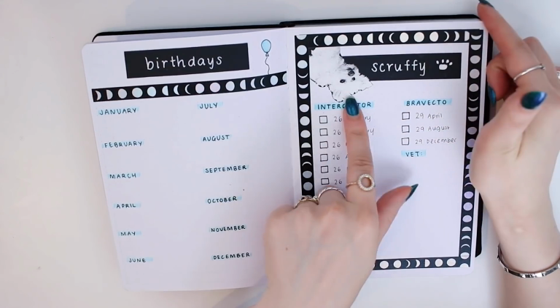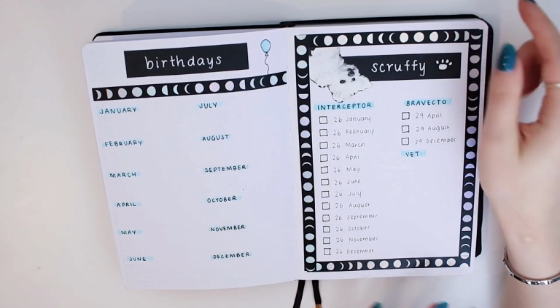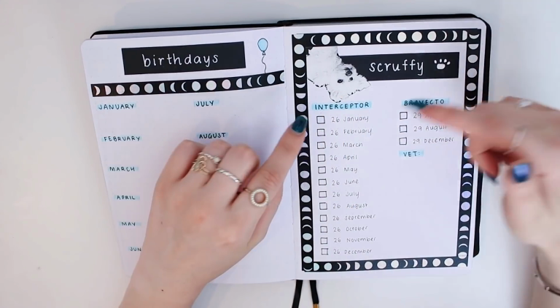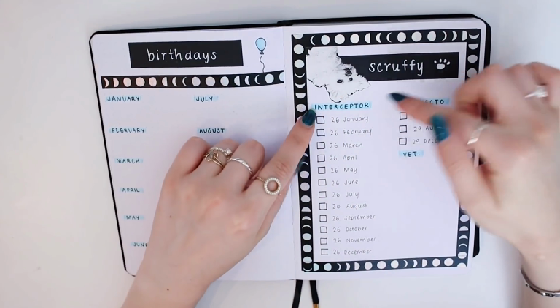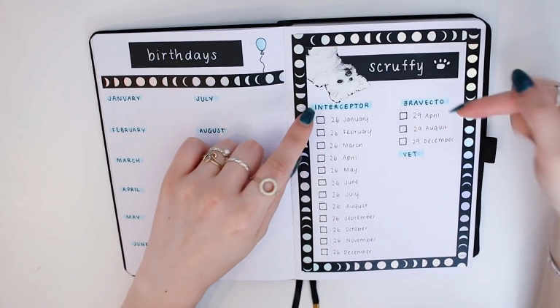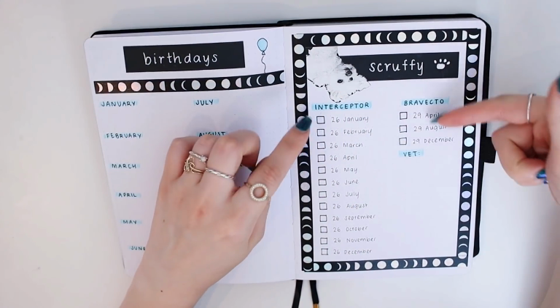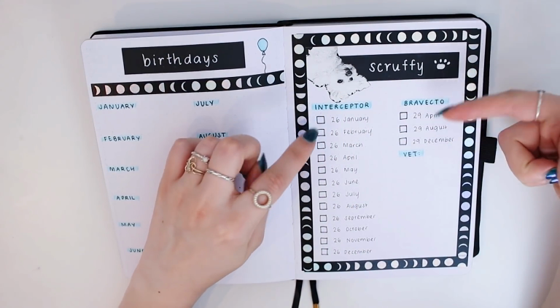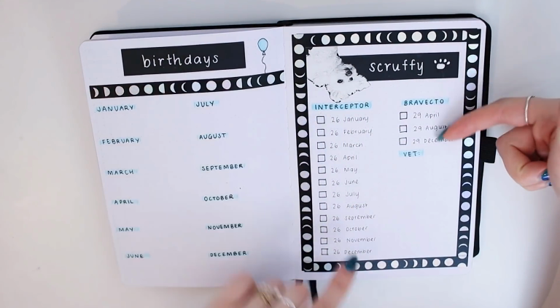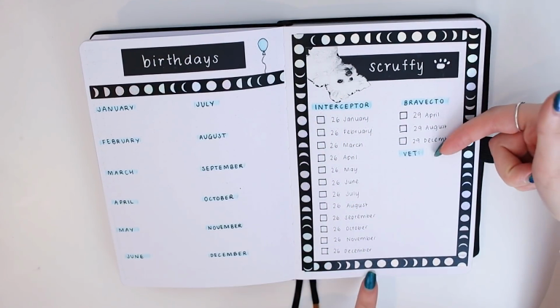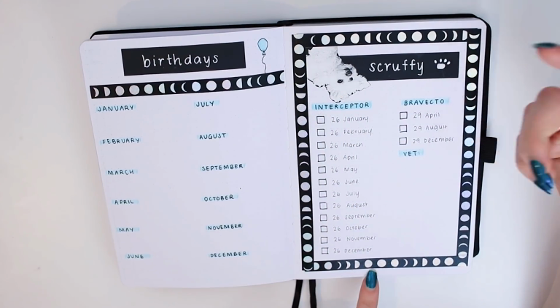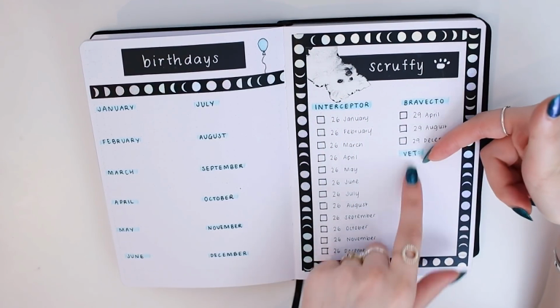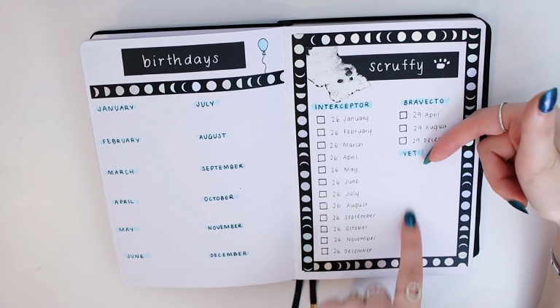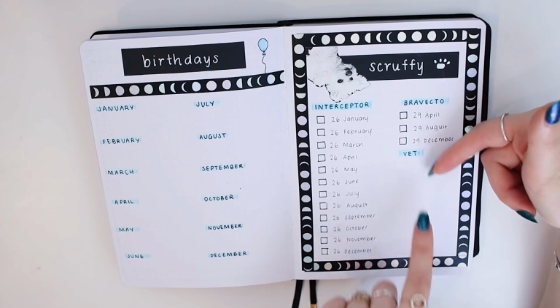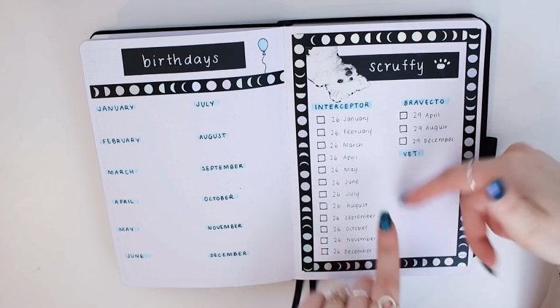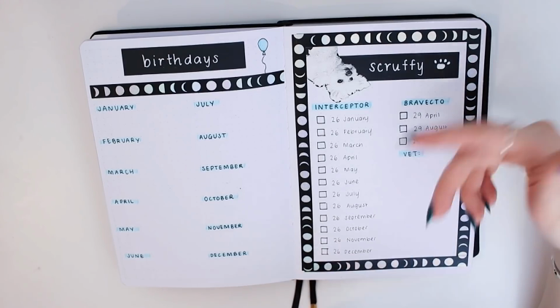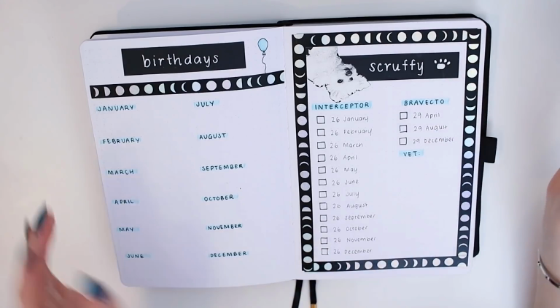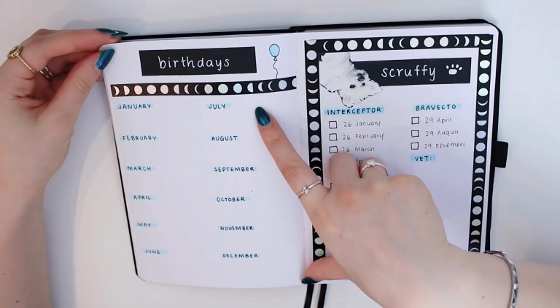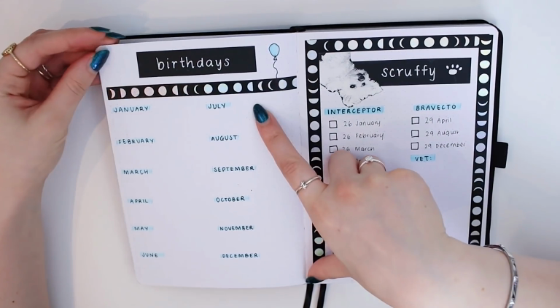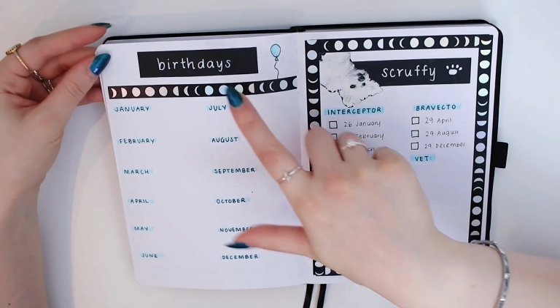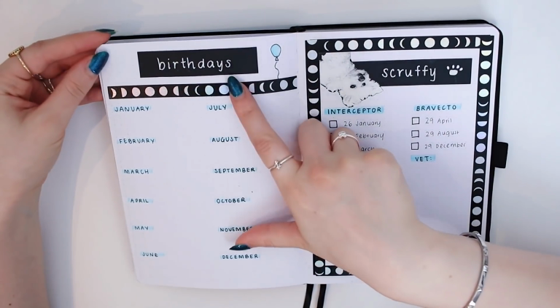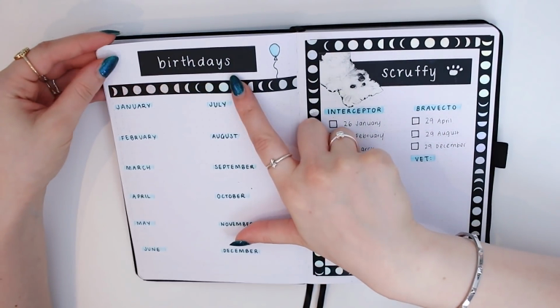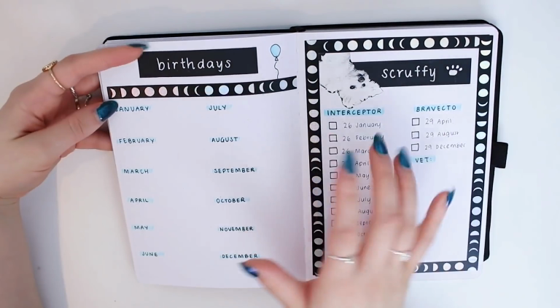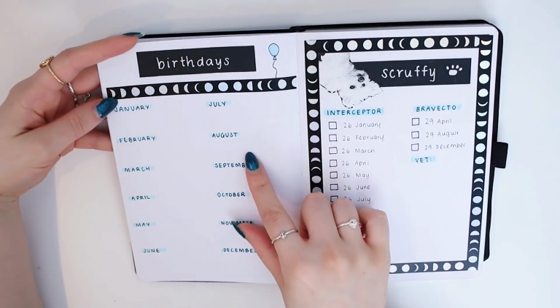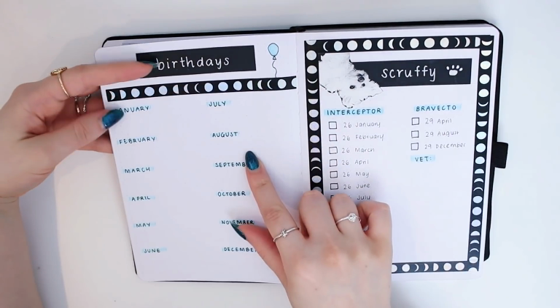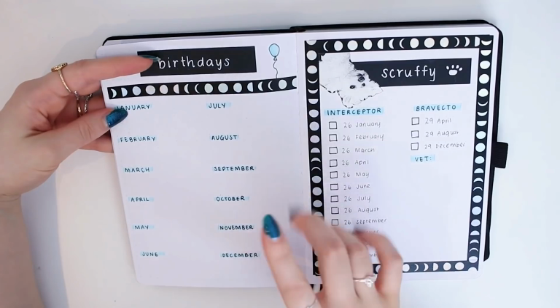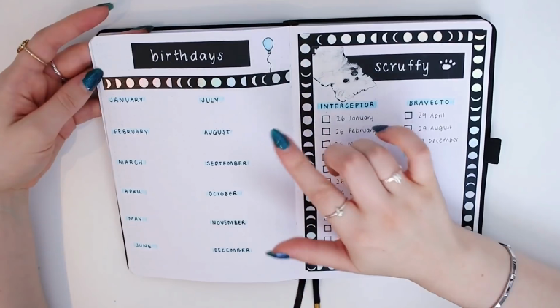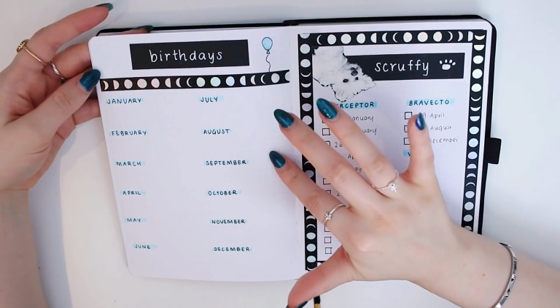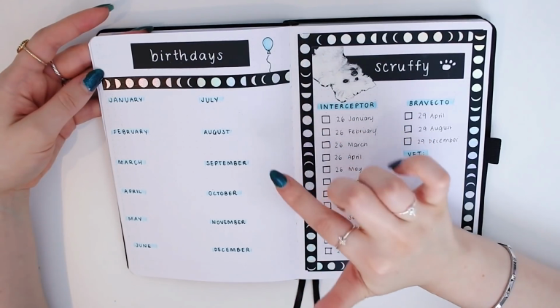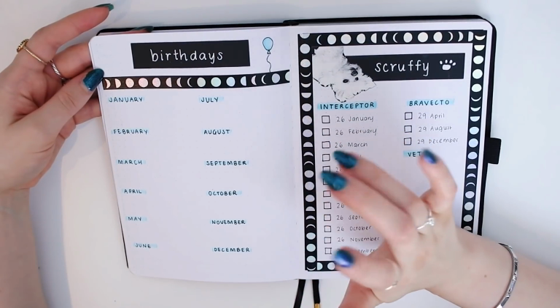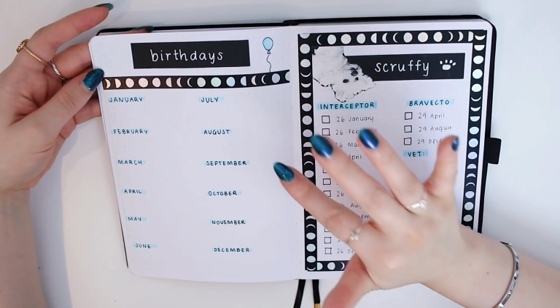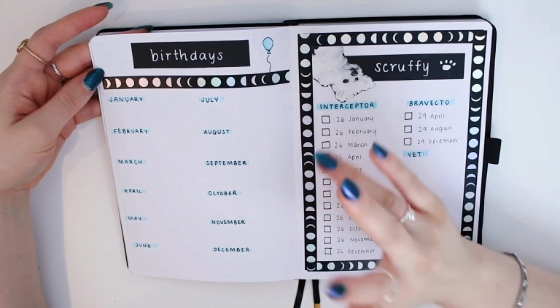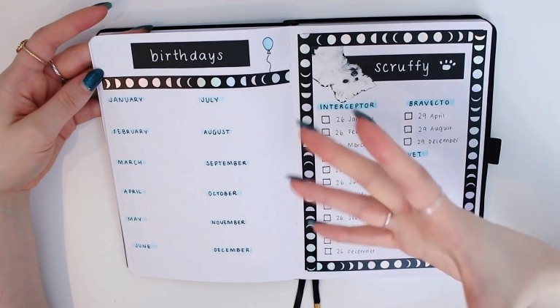I just used my Phomemo sticker printer to print a little sticker of him — so cute. I have his tablets that he needs to take this year and I'm also going to track his vet appointments. Then on the left we have birthdays, where I'll write down the dates of my friends and family's birthdays.